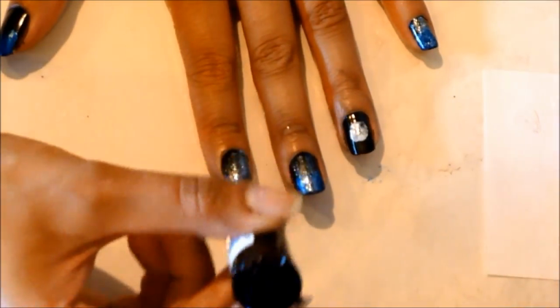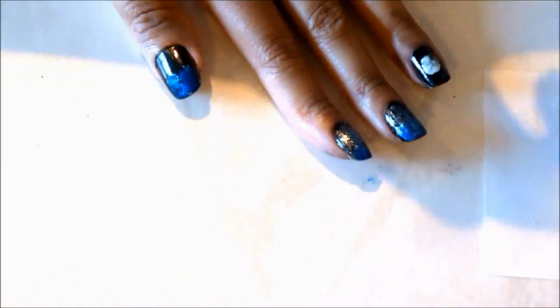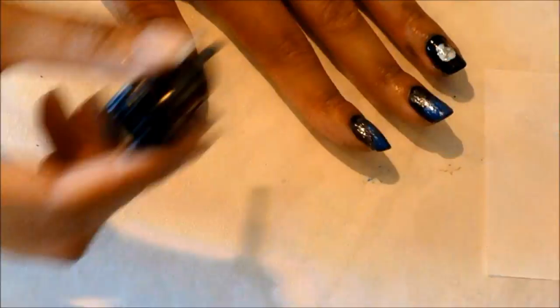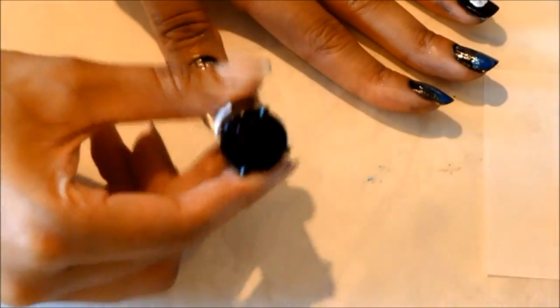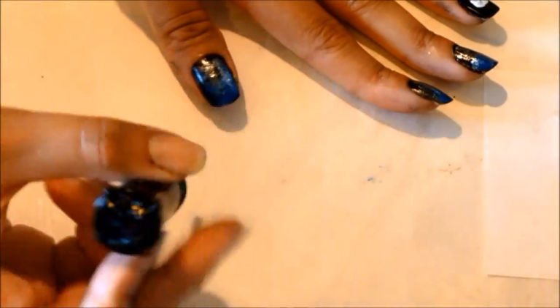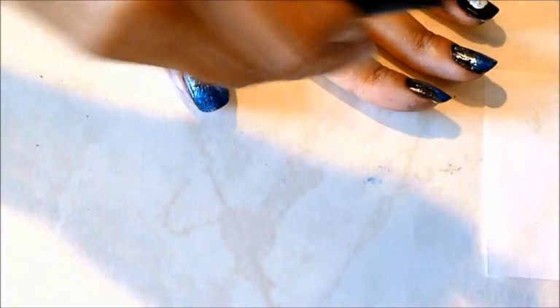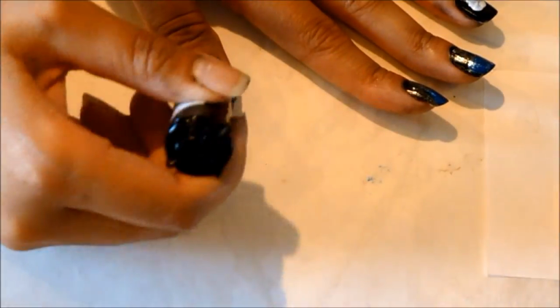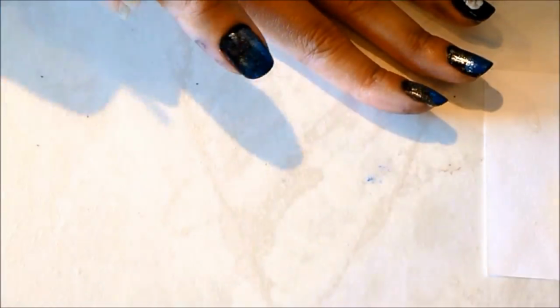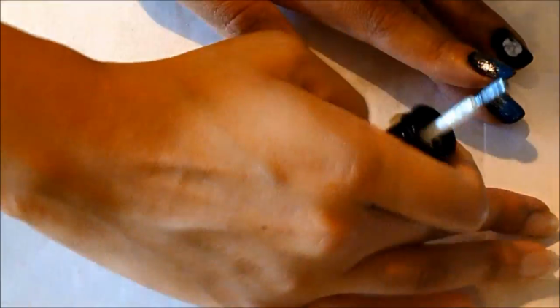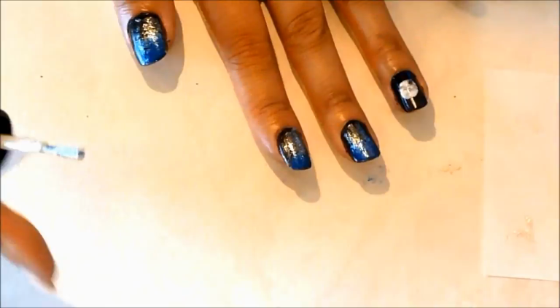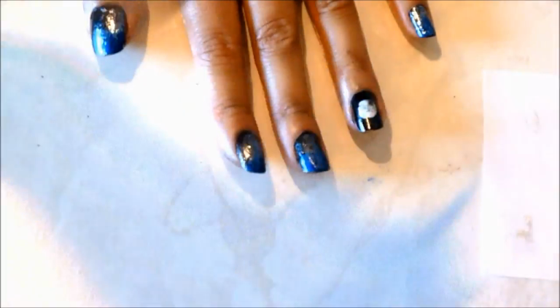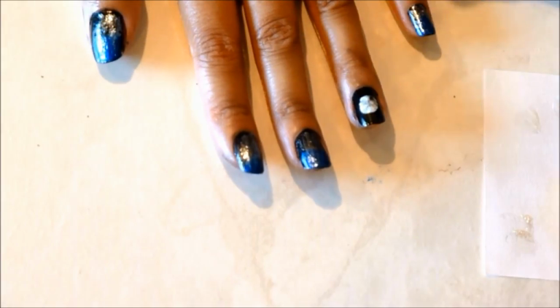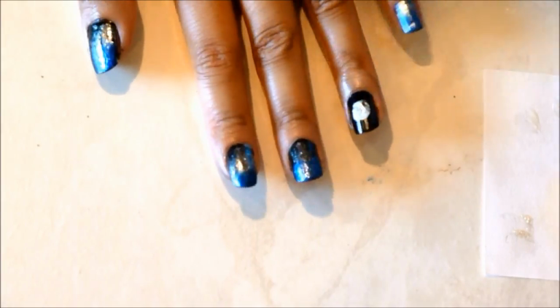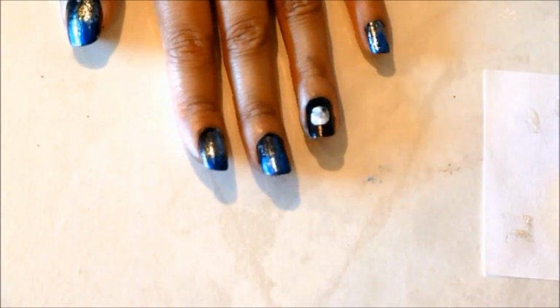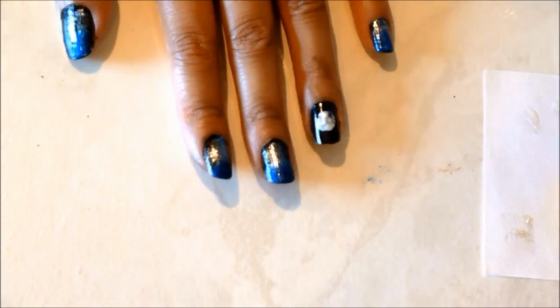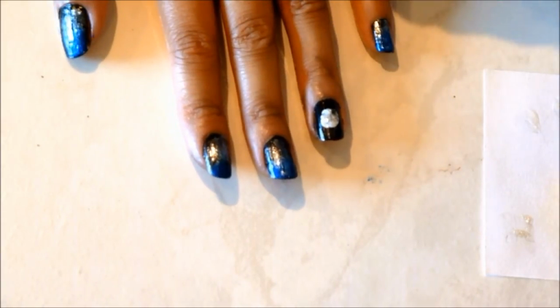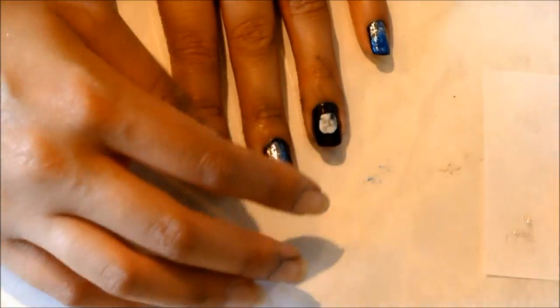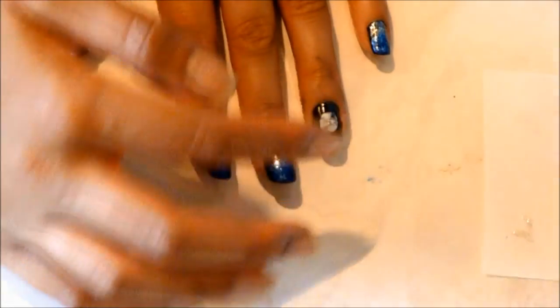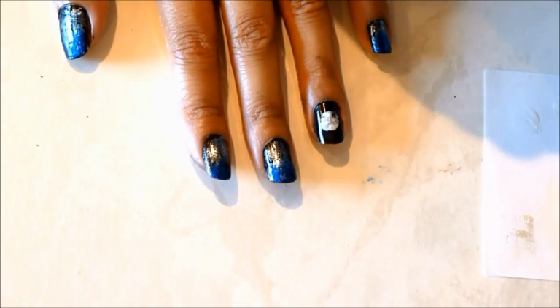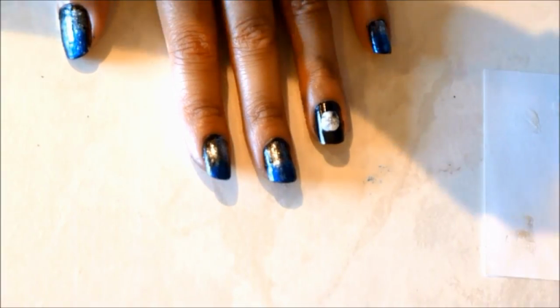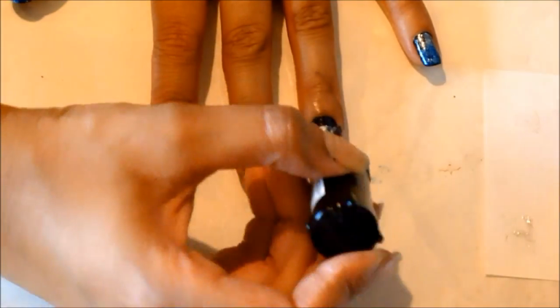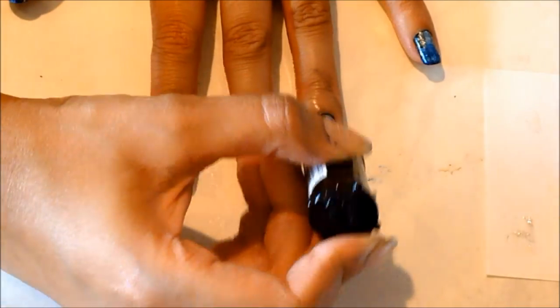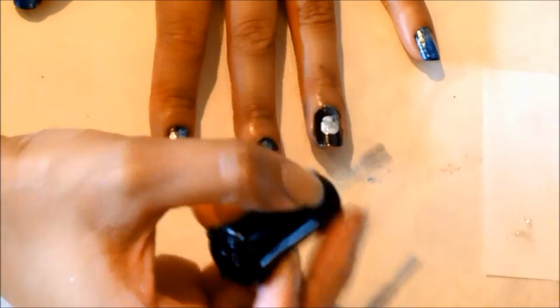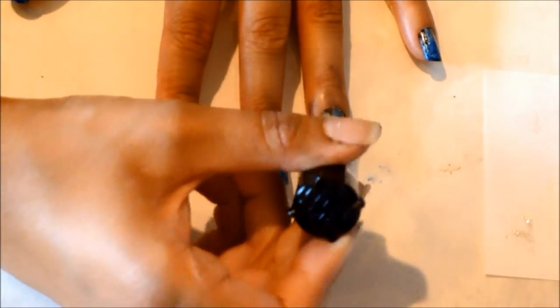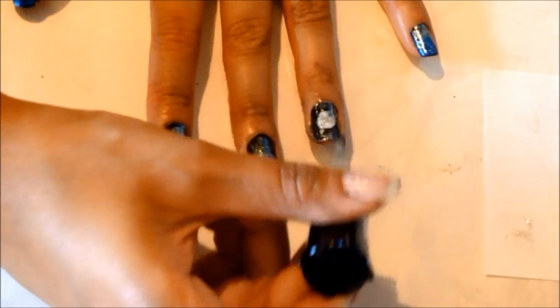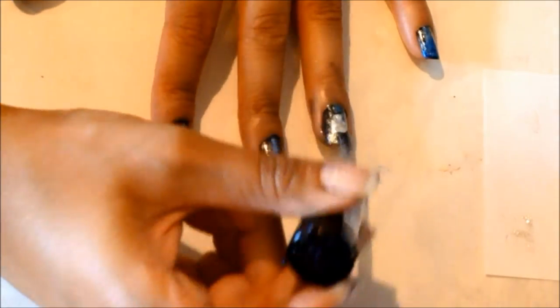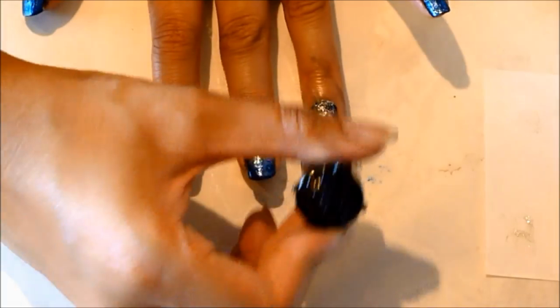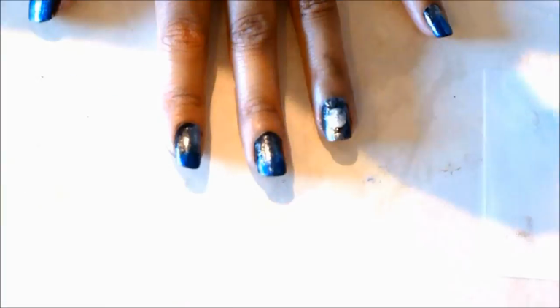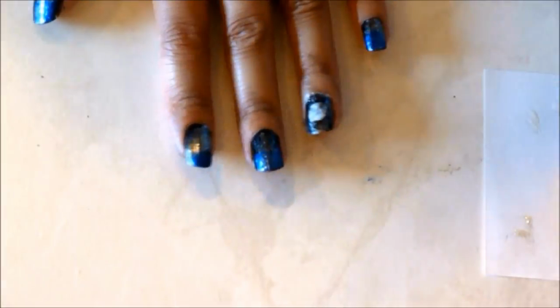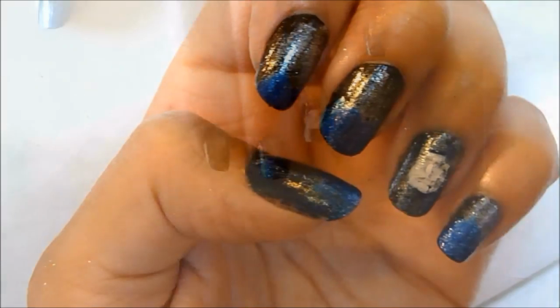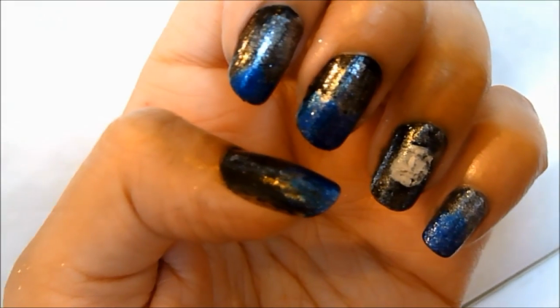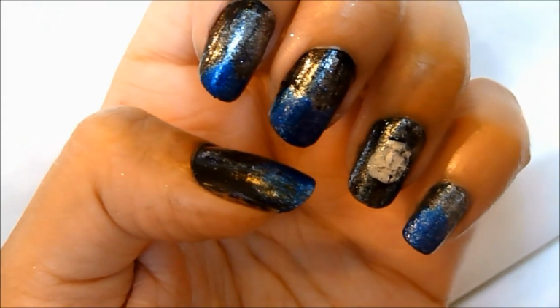Then take your glitter nail polish and go ahead and paint all your nails, because that's going to be the stars in your dark midnight sky. And then paint over your full moon too if you want to — you don't have to paint over that.